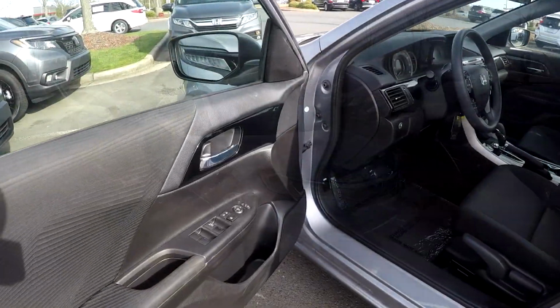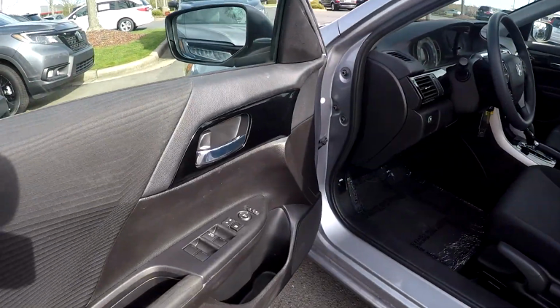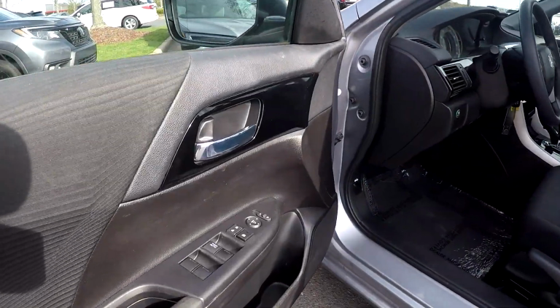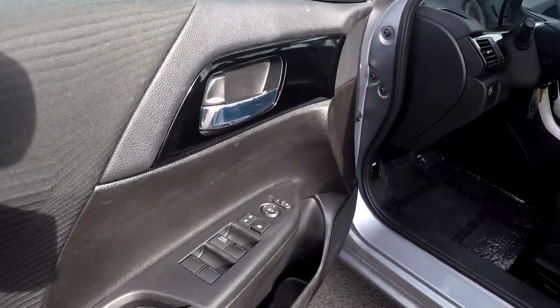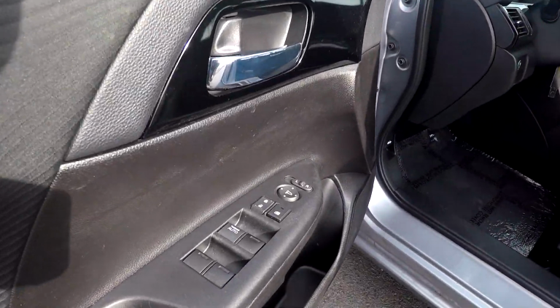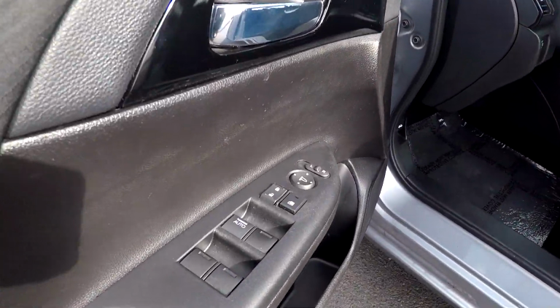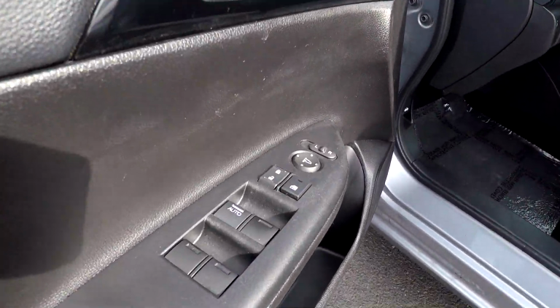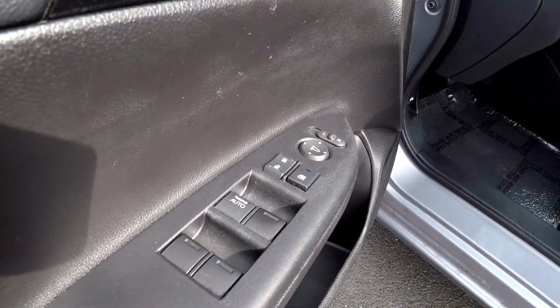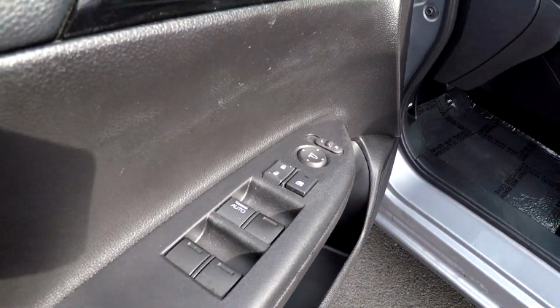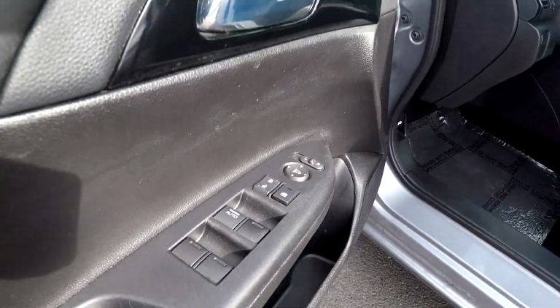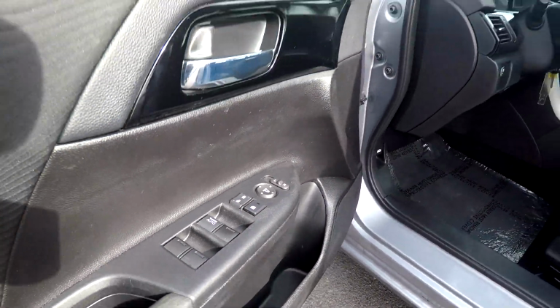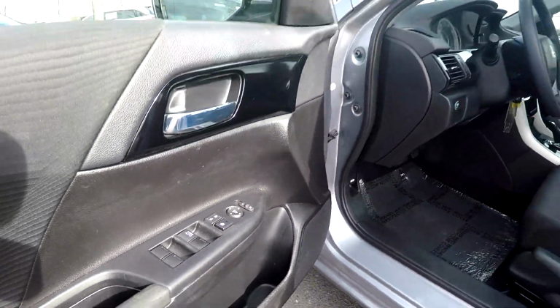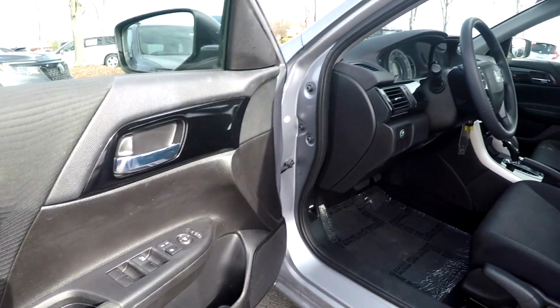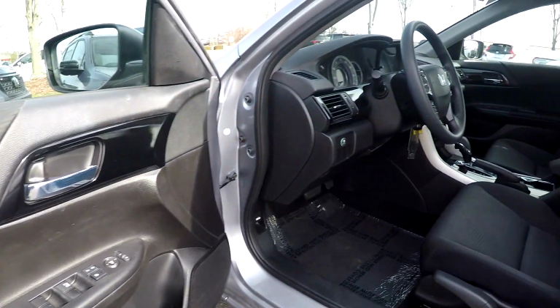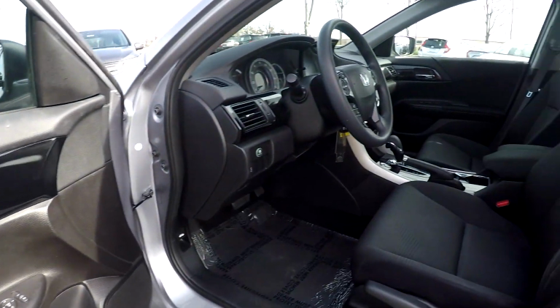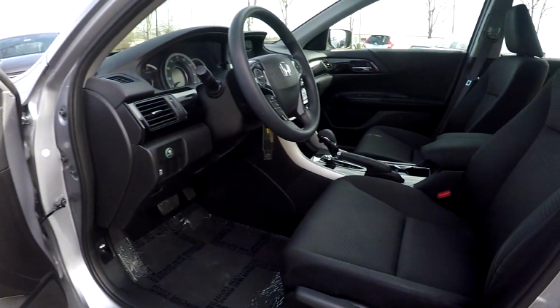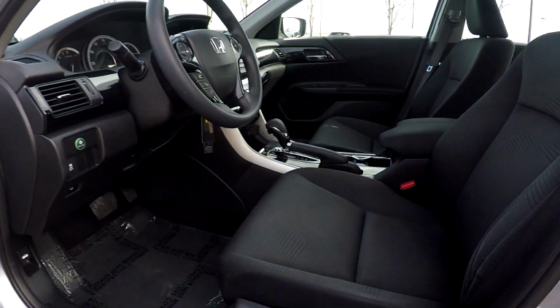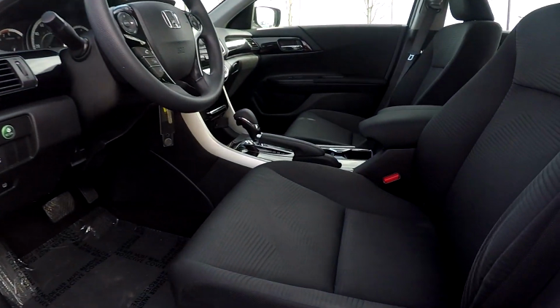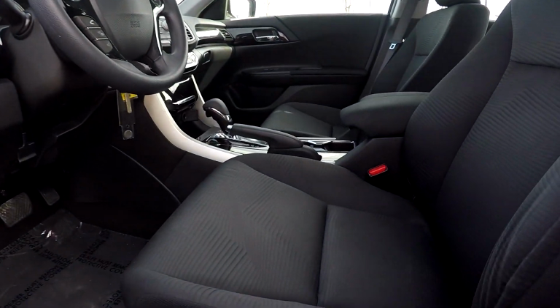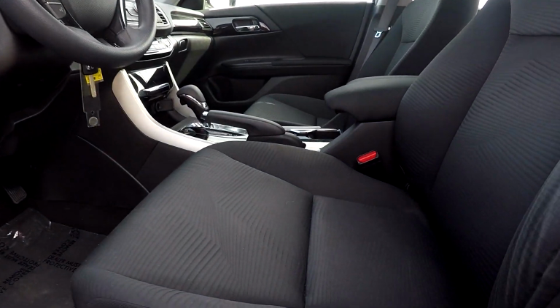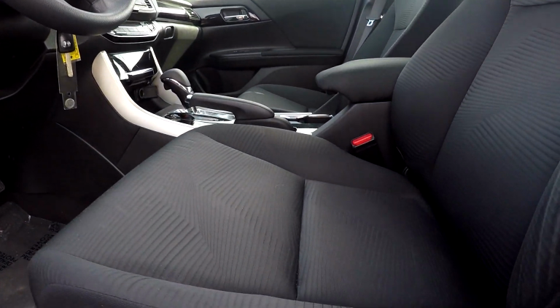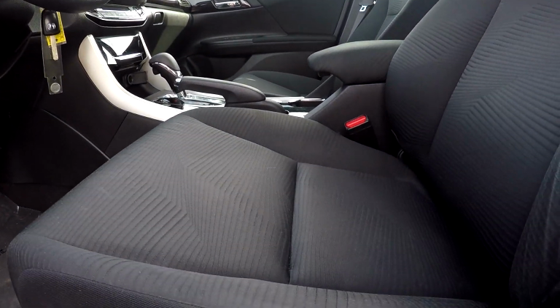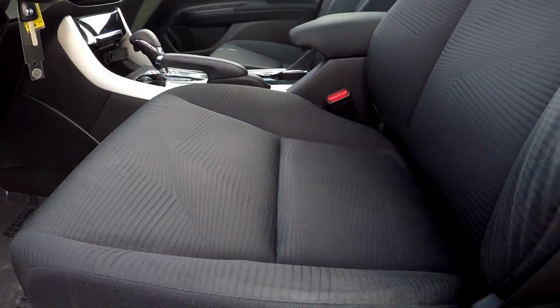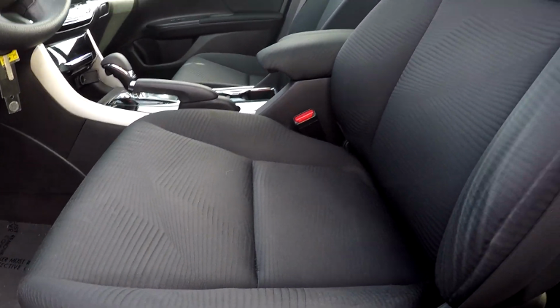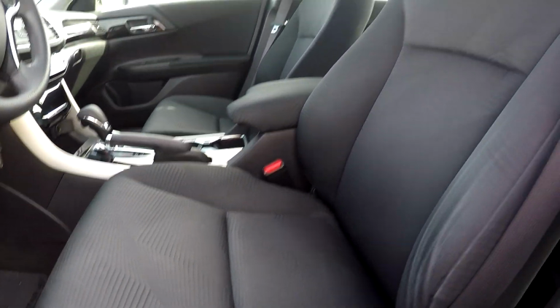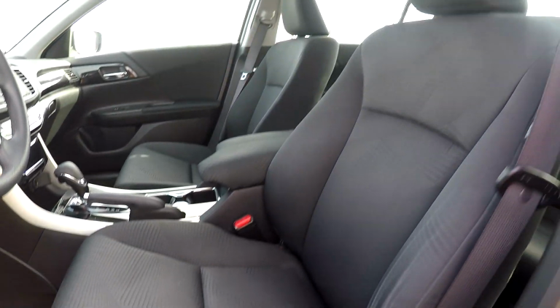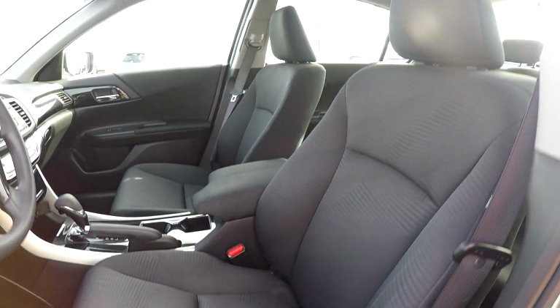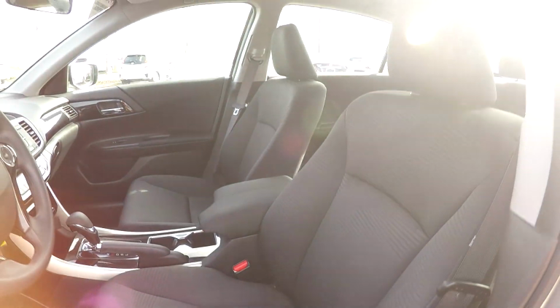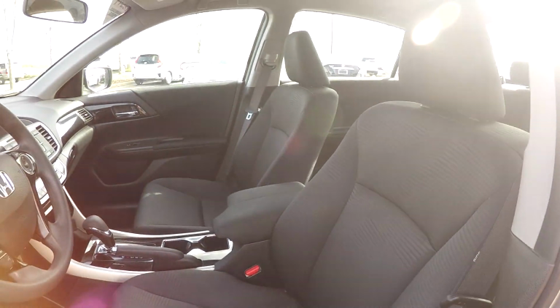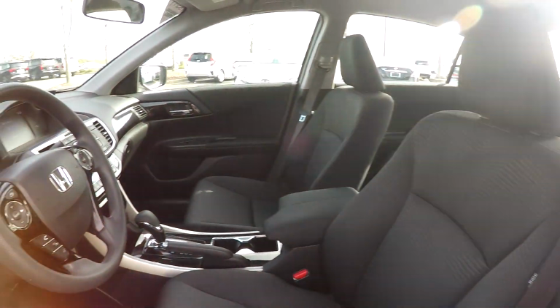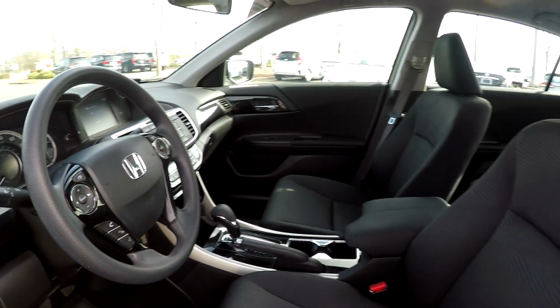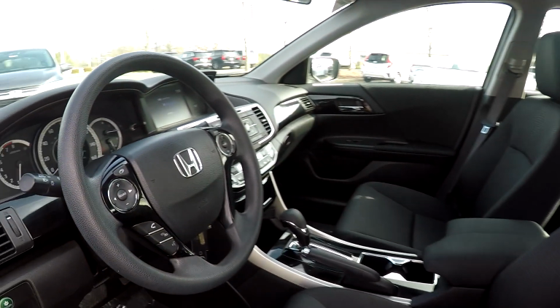If you start off here on your driver's side, you're first going to see that you're going to have fully powered locks and windows. You can come over here and check out your seats — you're going to have nice soft black fabric seats here for your interior.